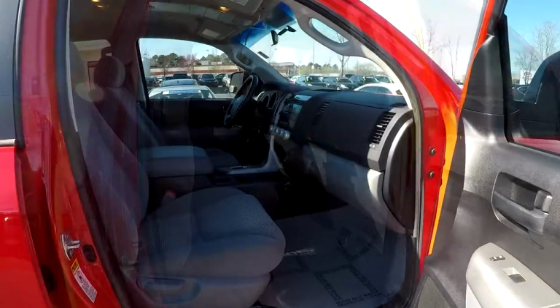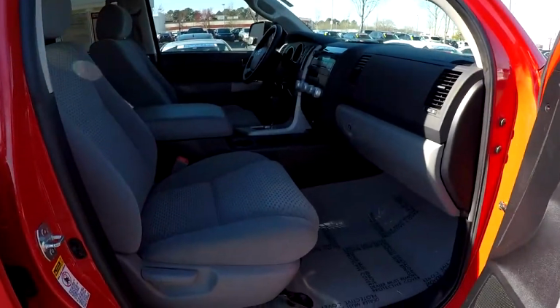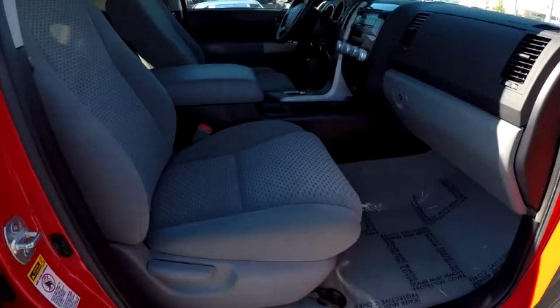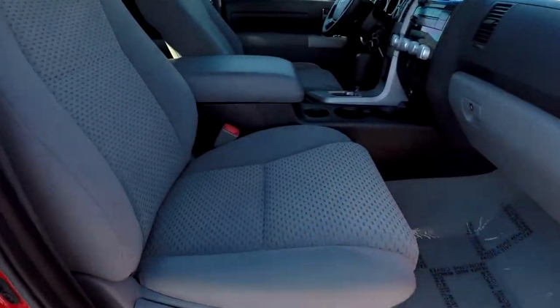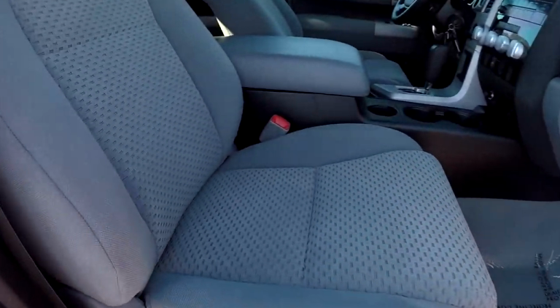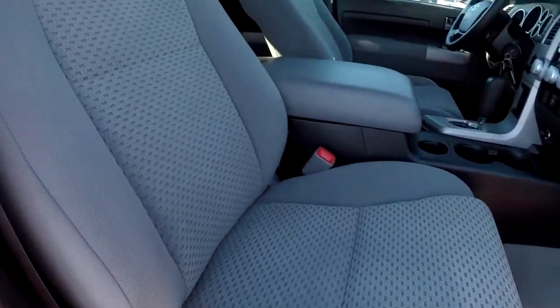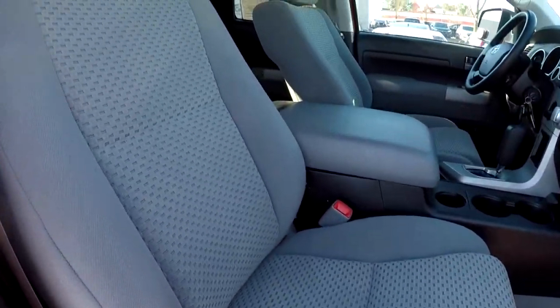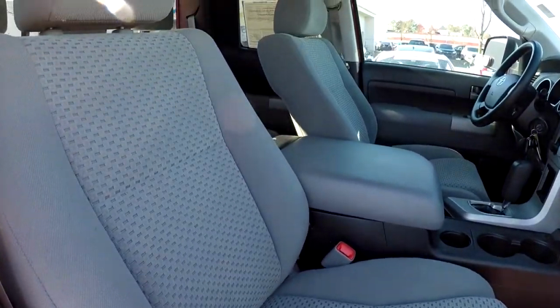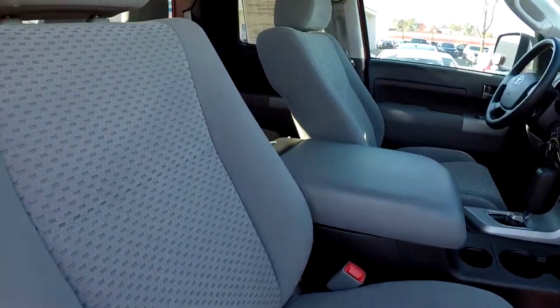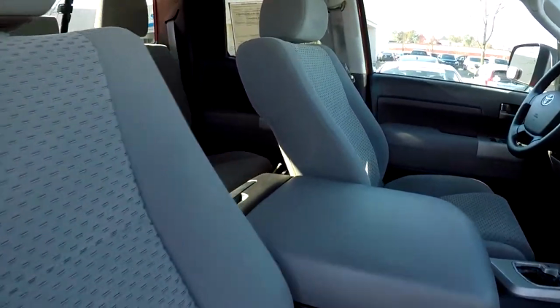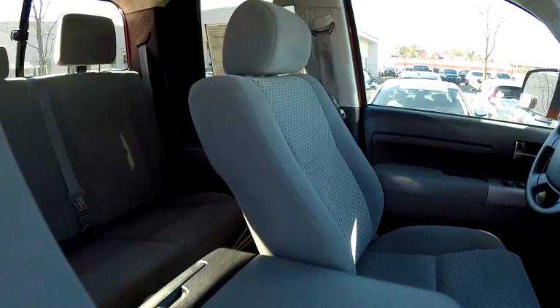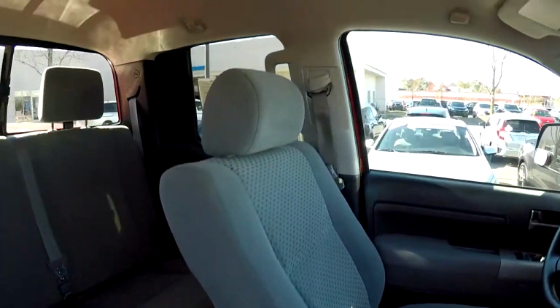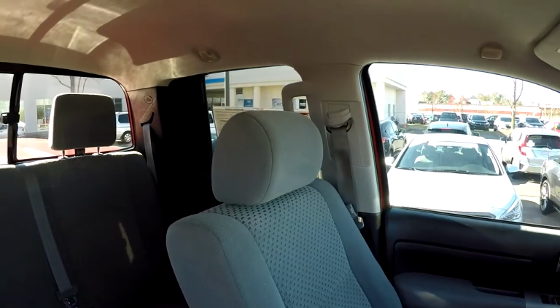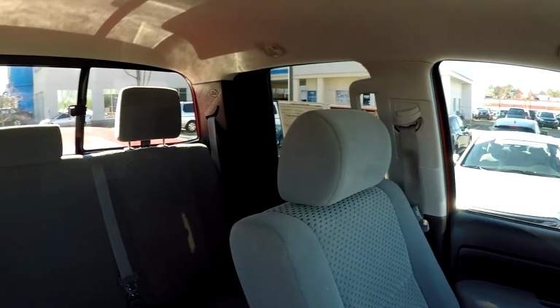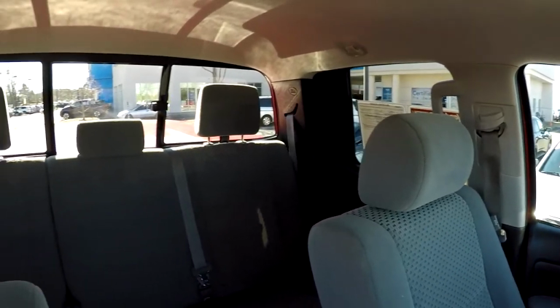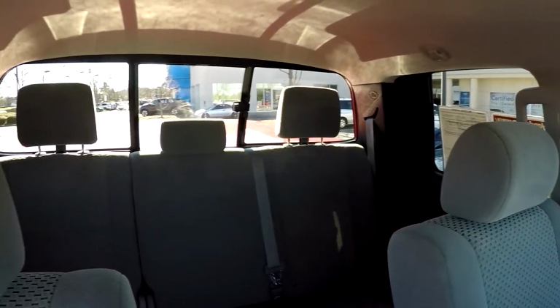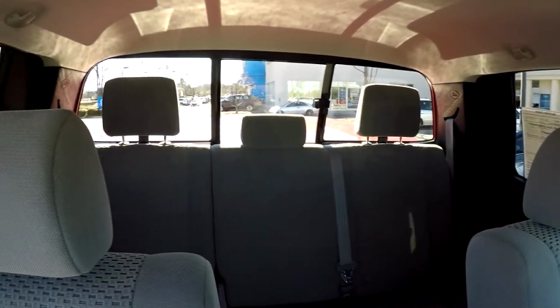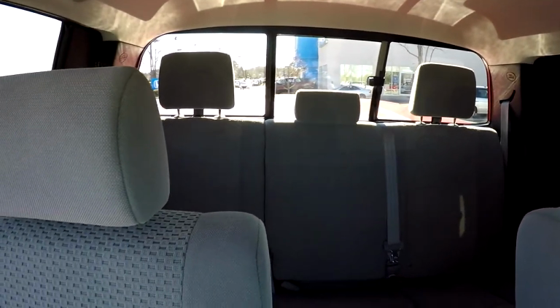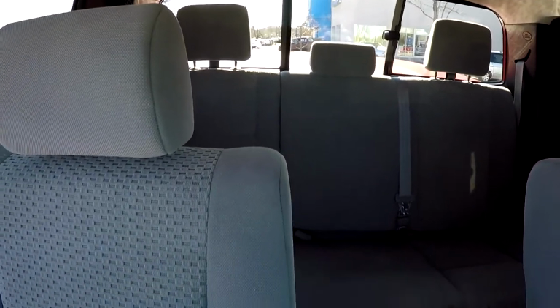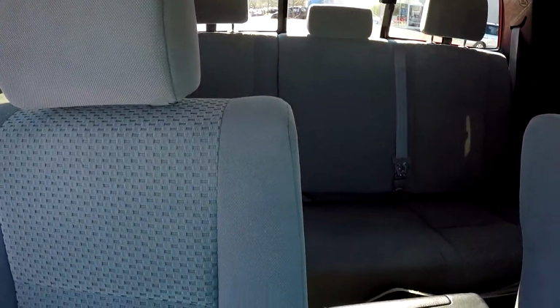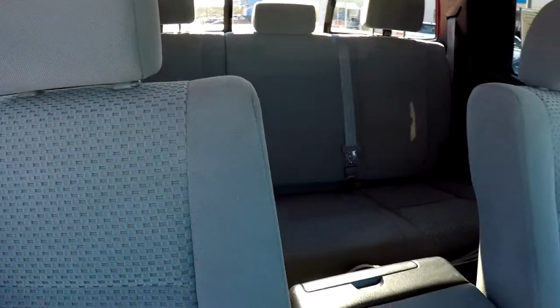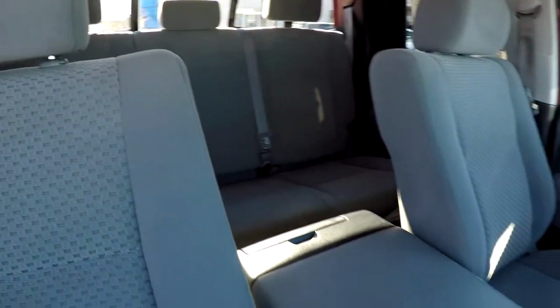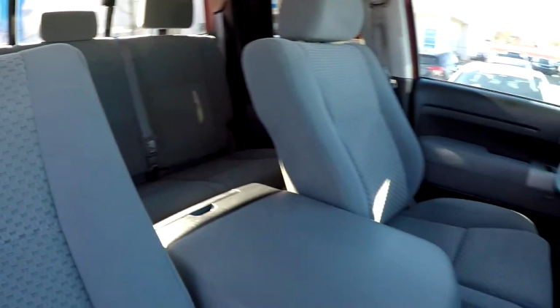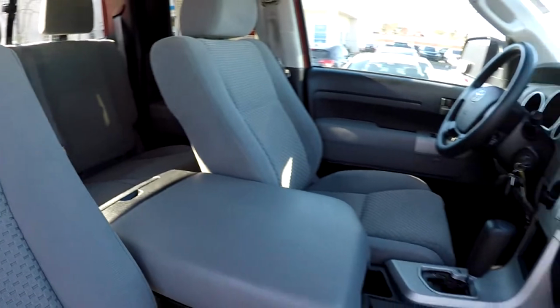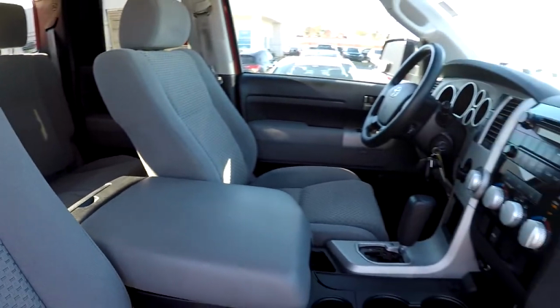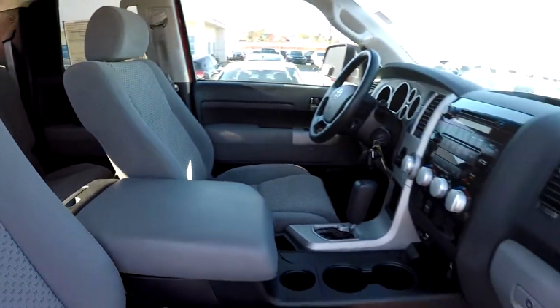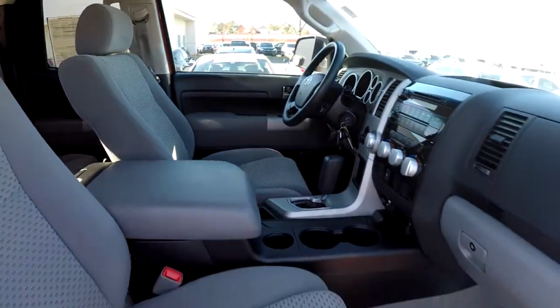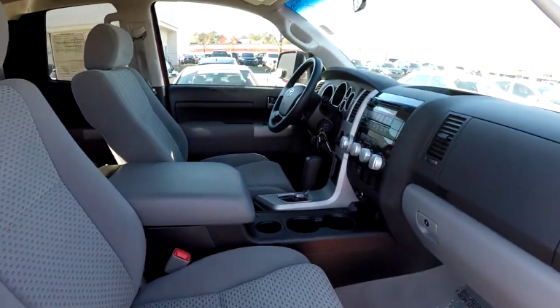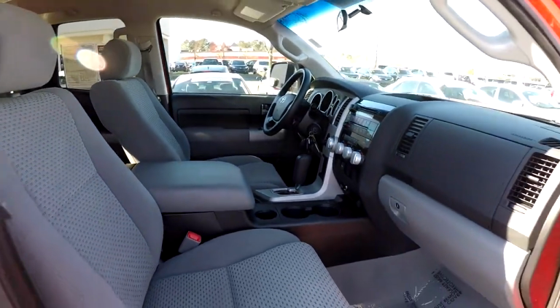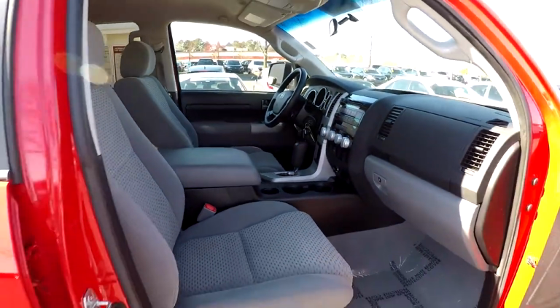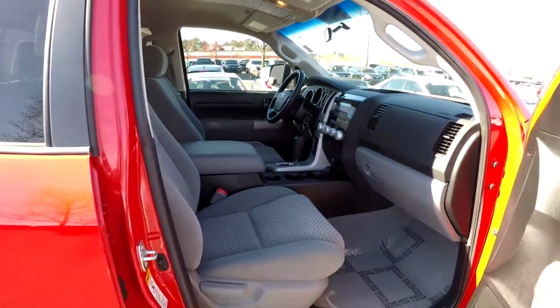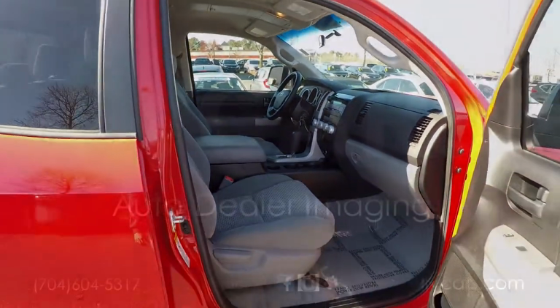We're going to wrap up in the front passenger seat. Another look over the seating surface — jump in and take one more spin around the back. And that's going to wrap up your extra clean 2007 Toyota Tundra.